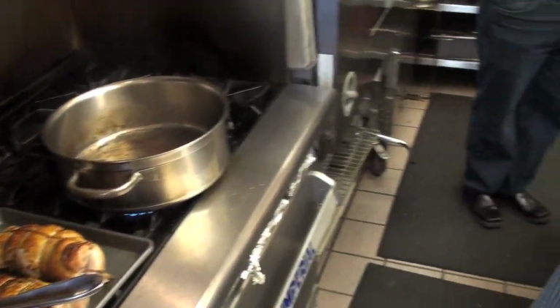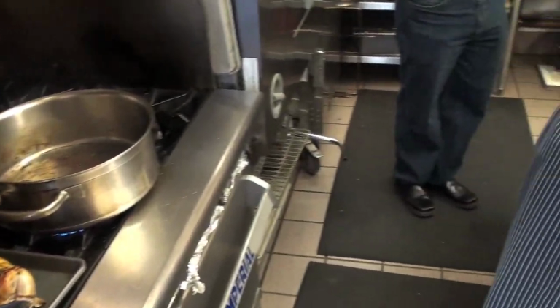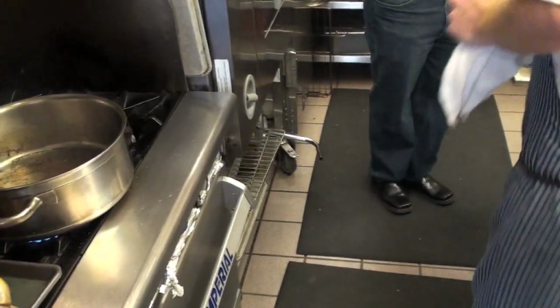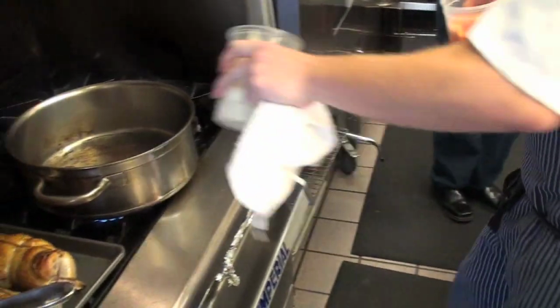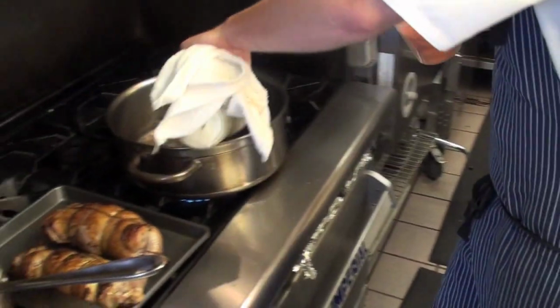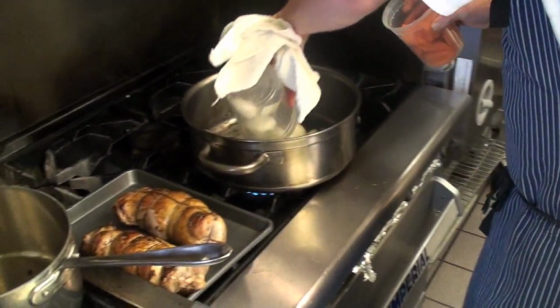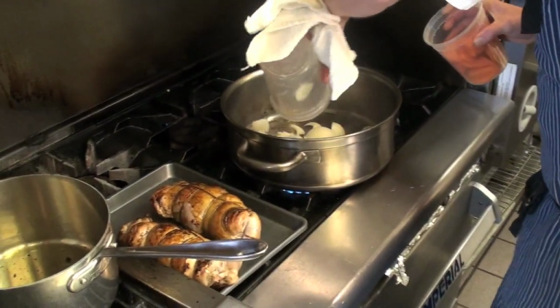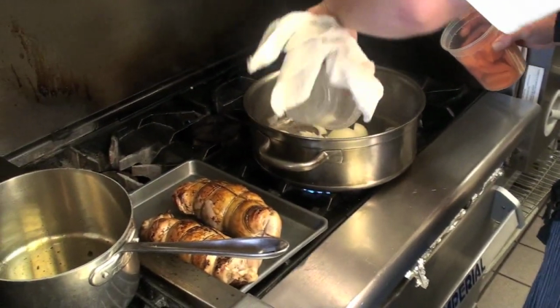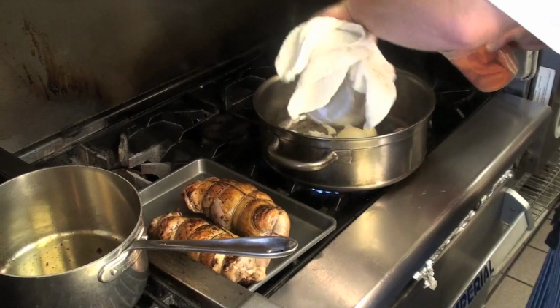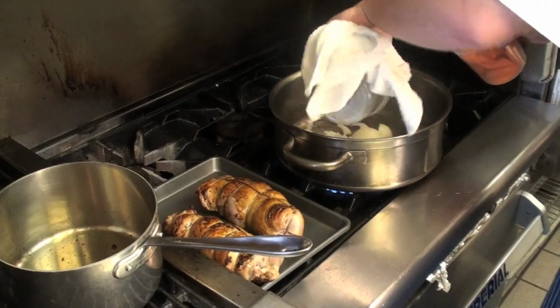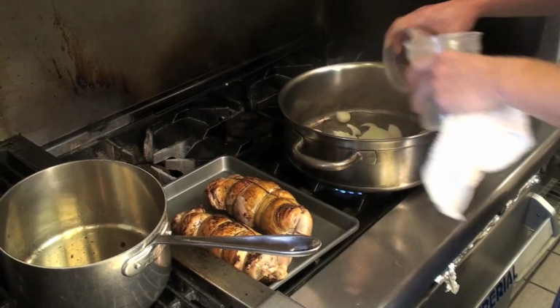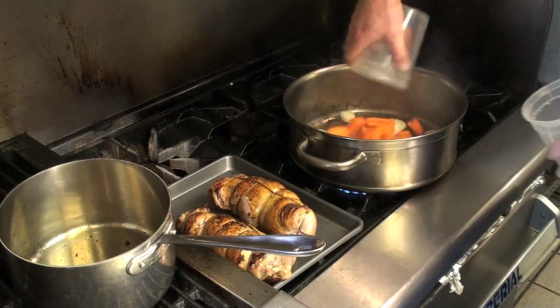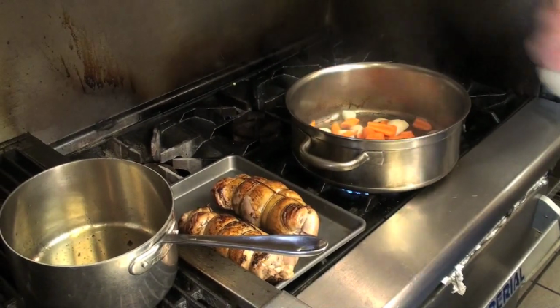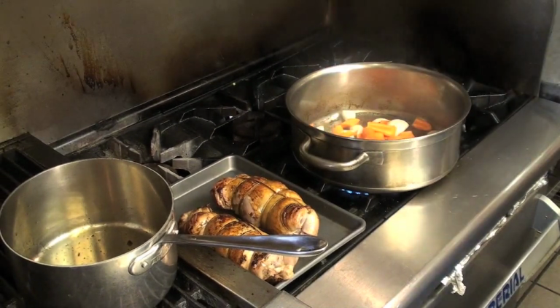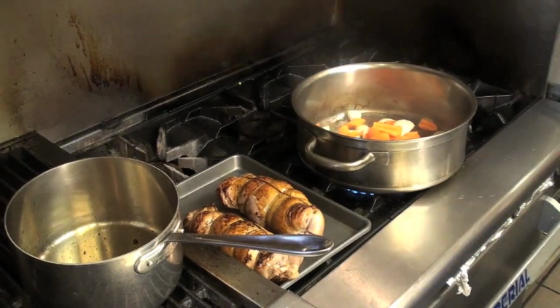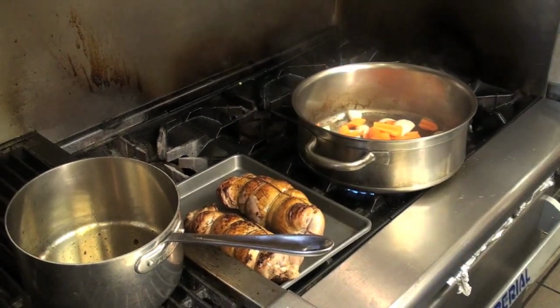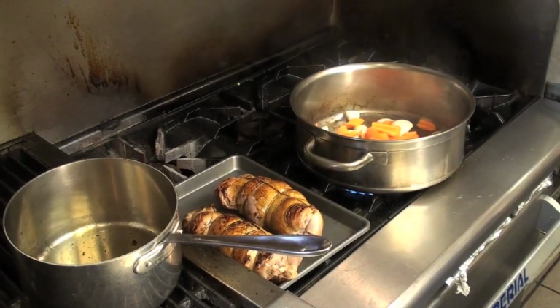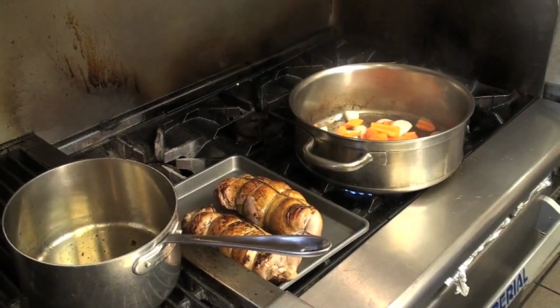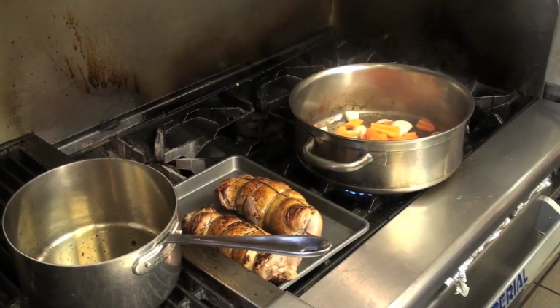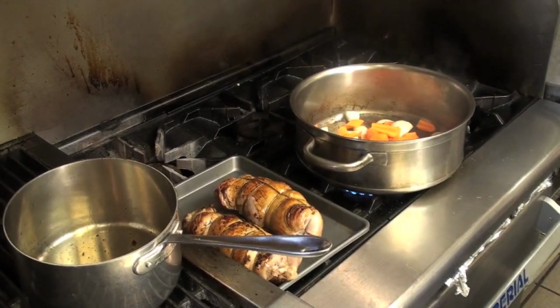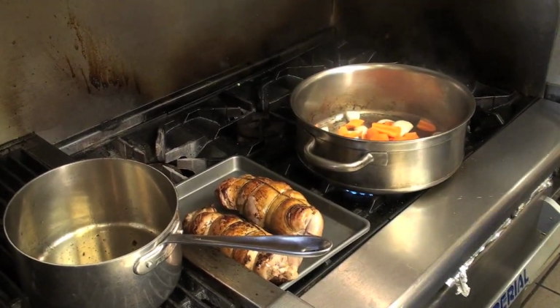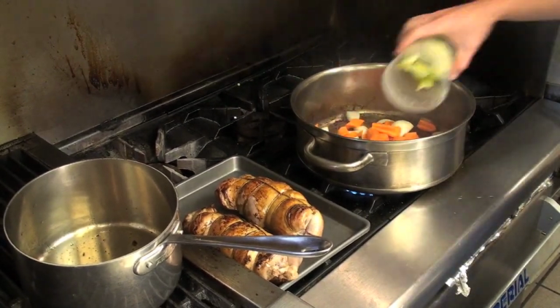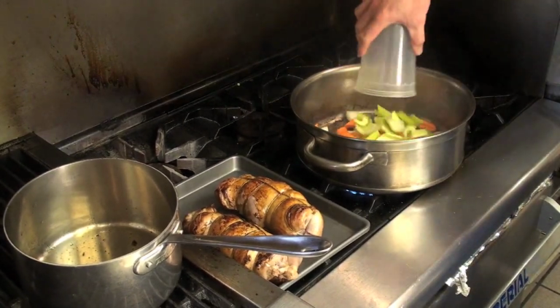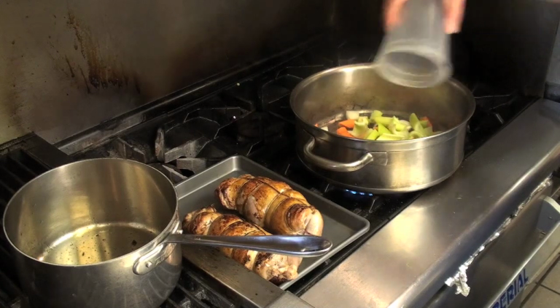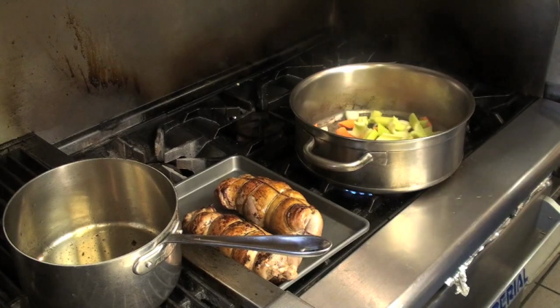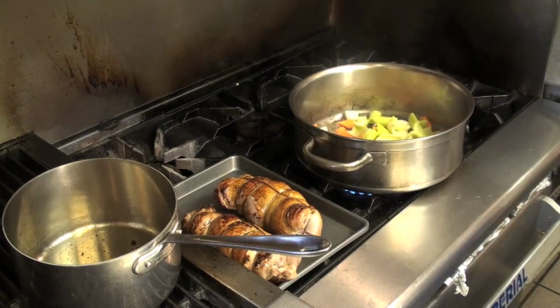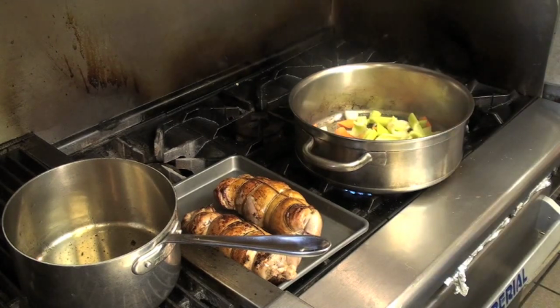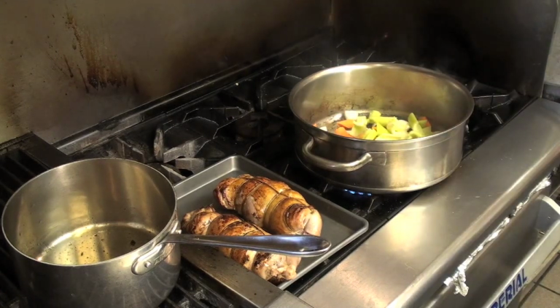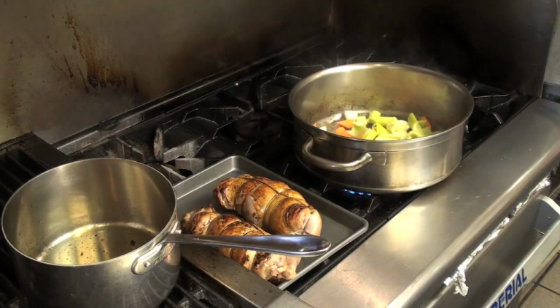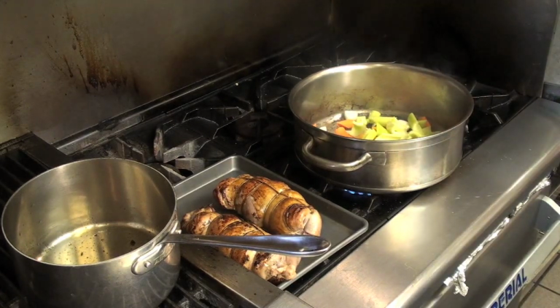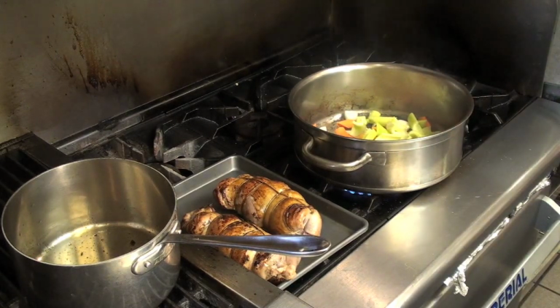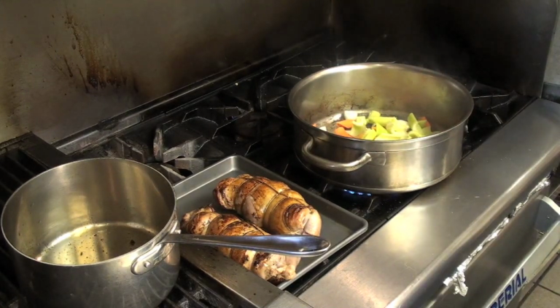So we're going to add our onions, our carrots, and celery, and sauté this down for about five minutes.